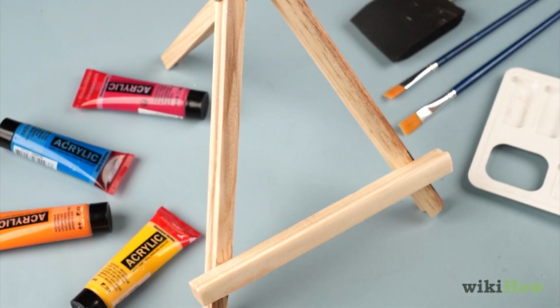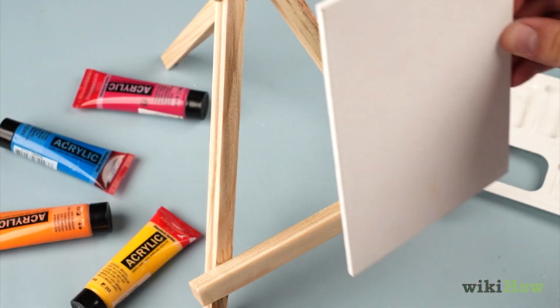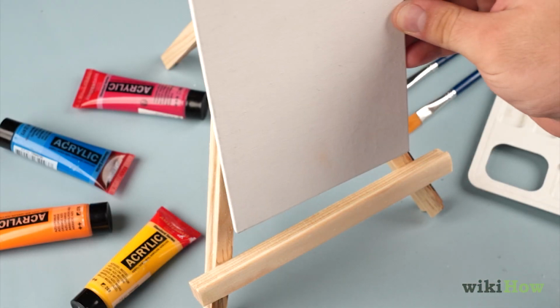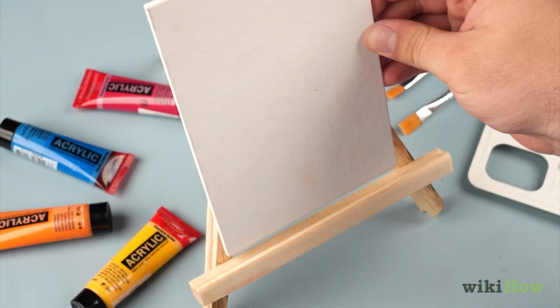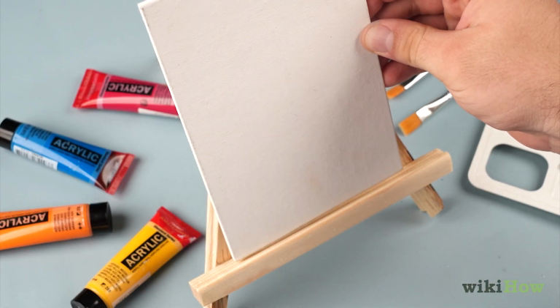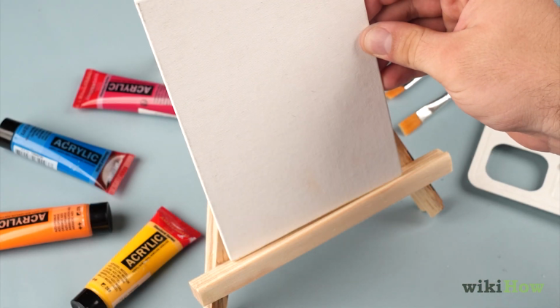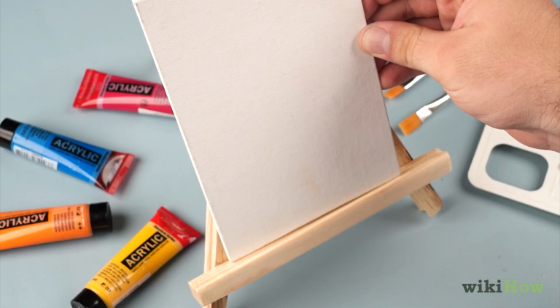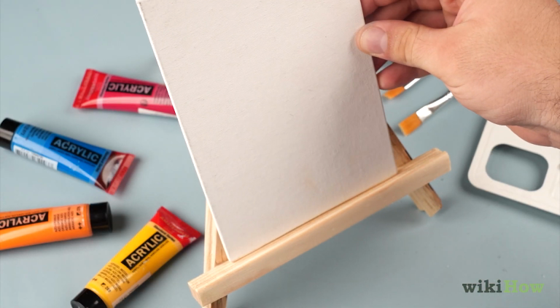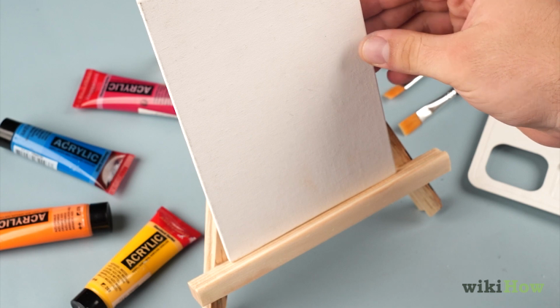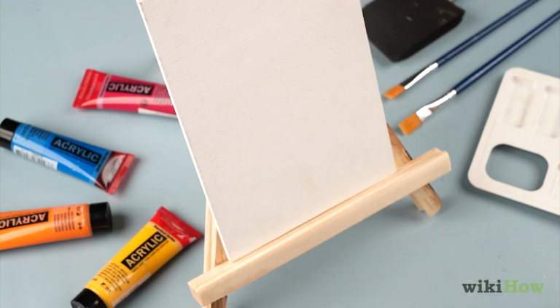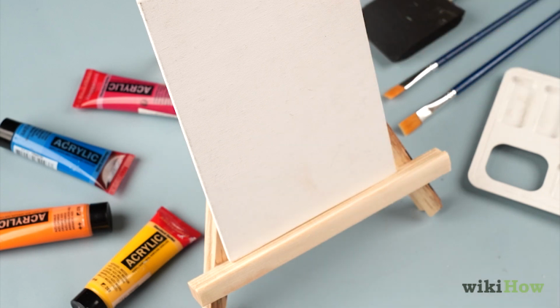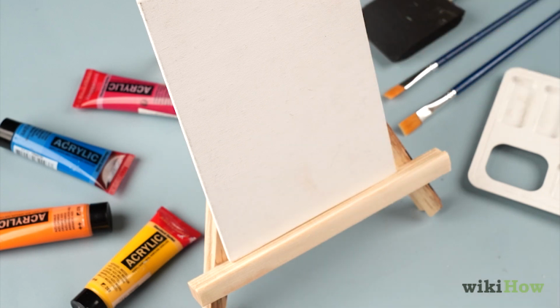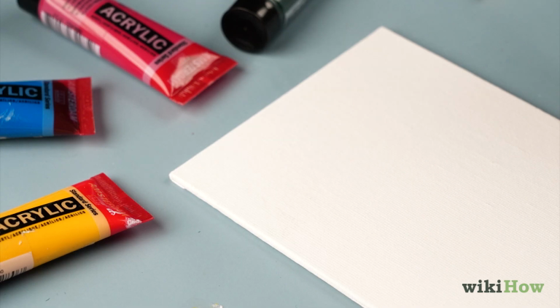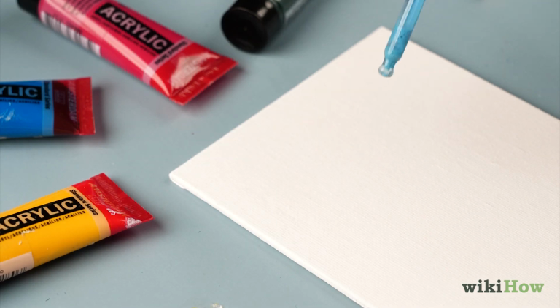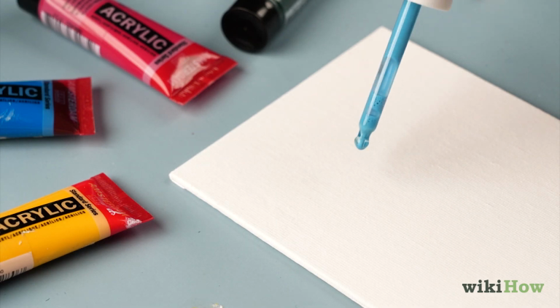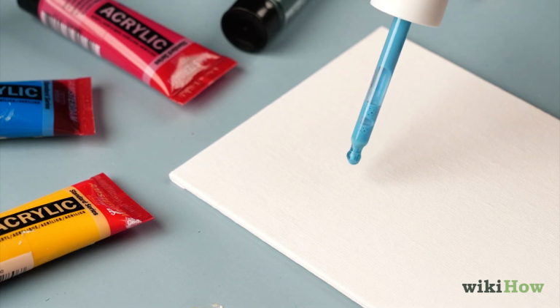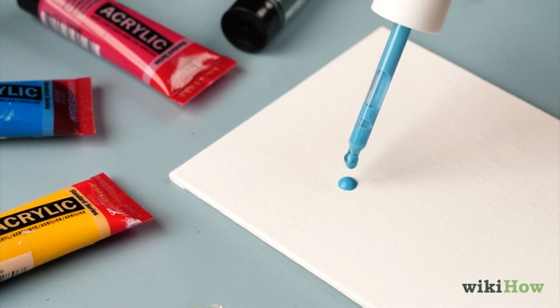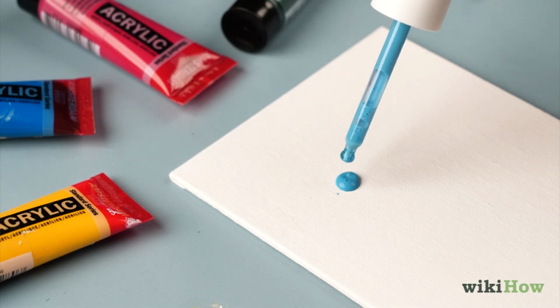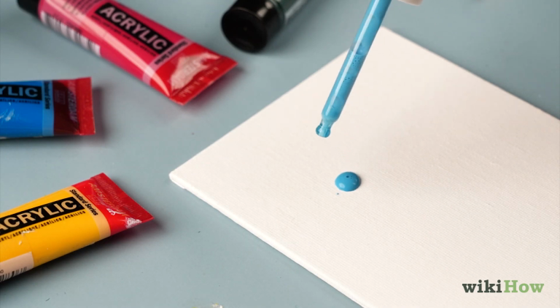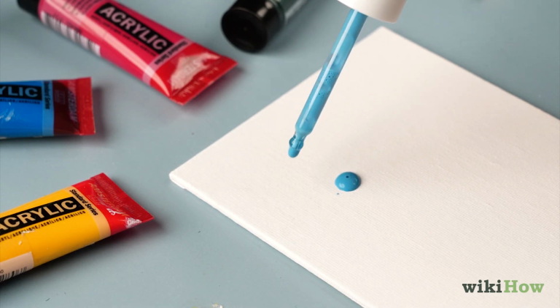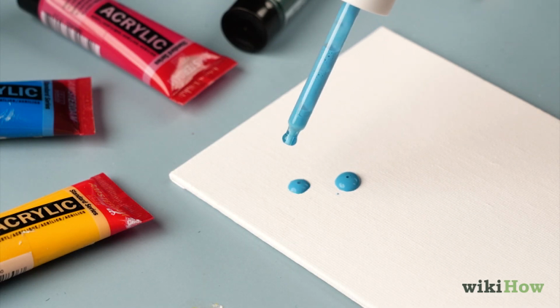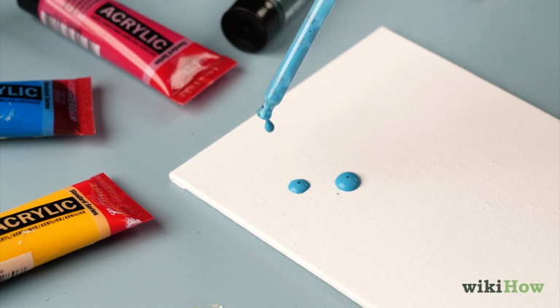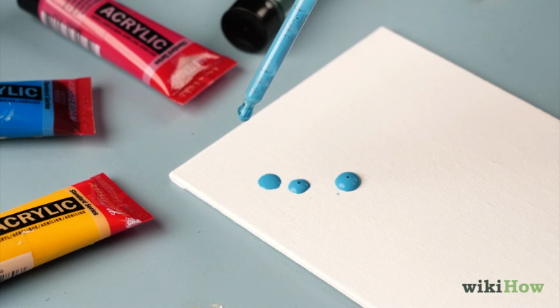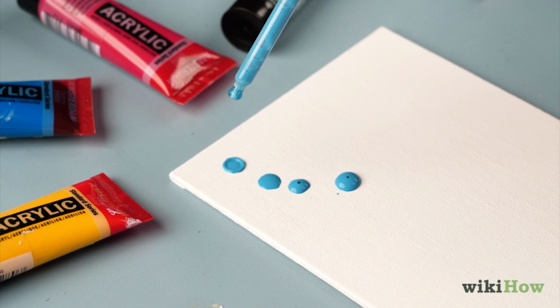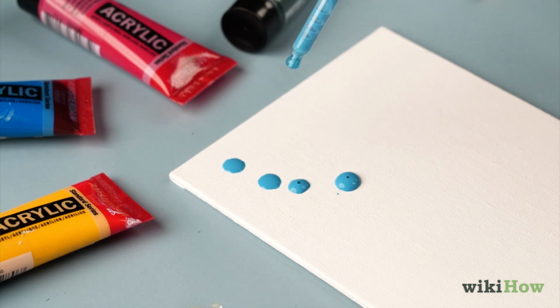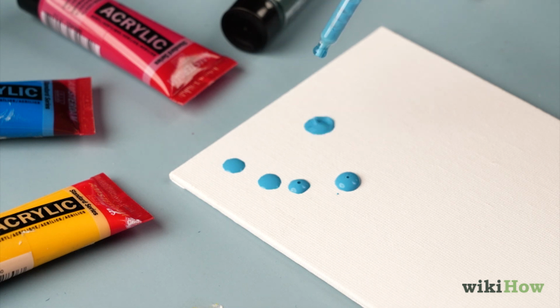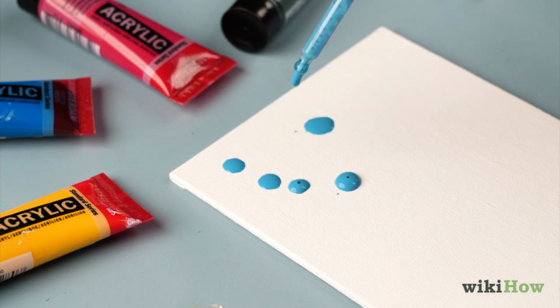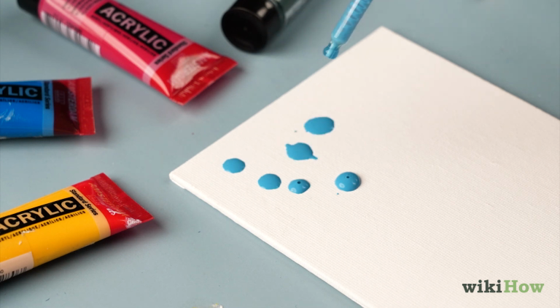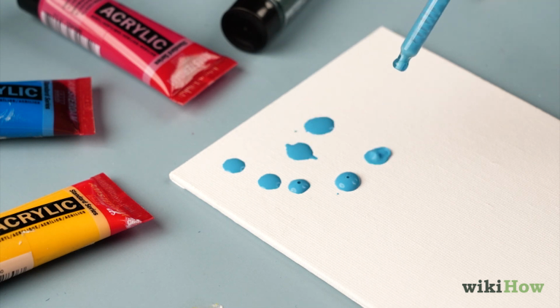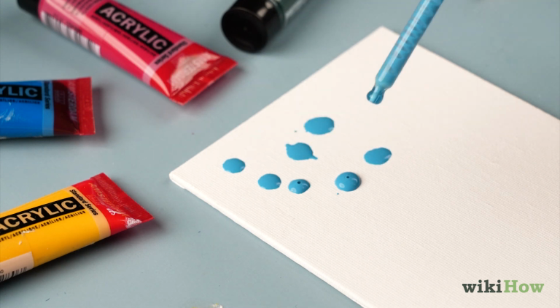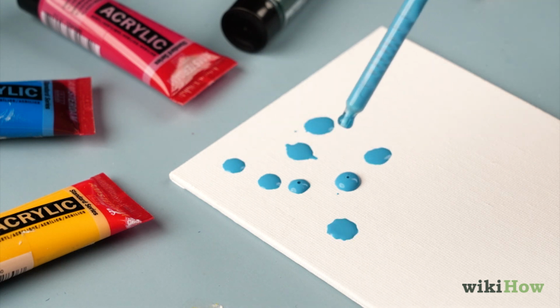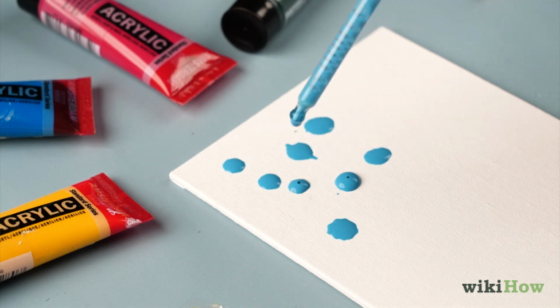Next, lean your canvas upright against the wall or easel. You can also lay it down on a flat surface, but keep in mind that the paint drips won't run down the canvas that way.